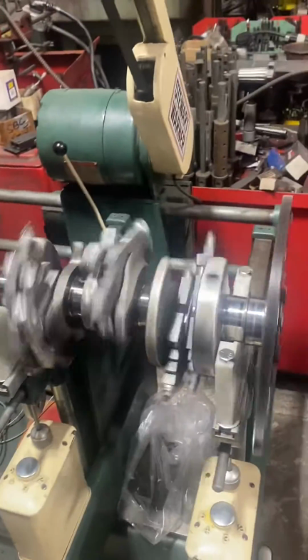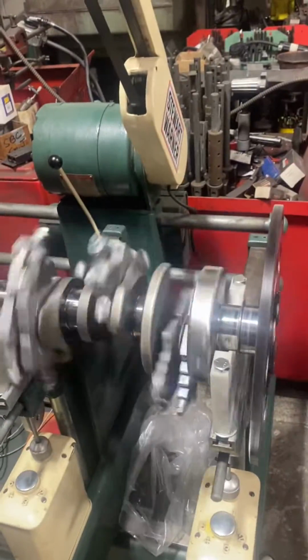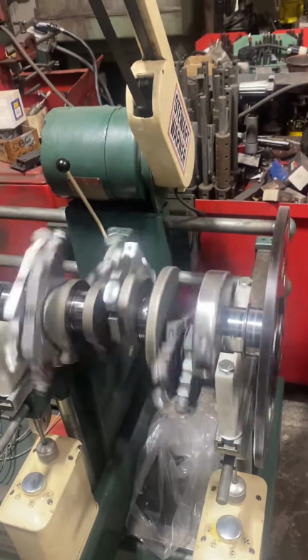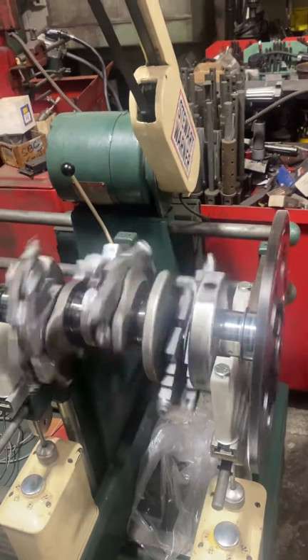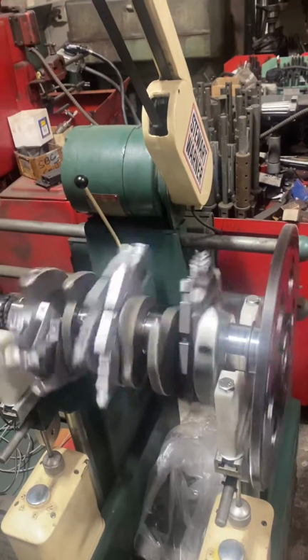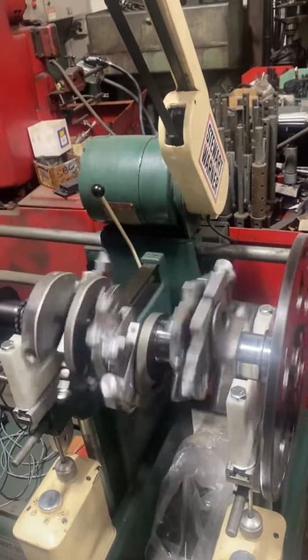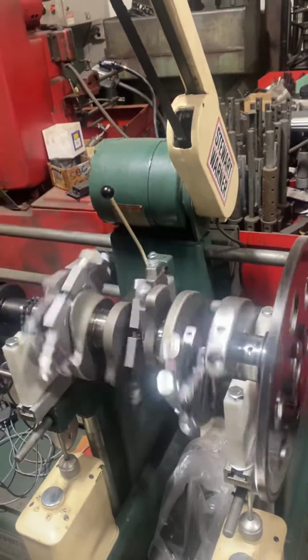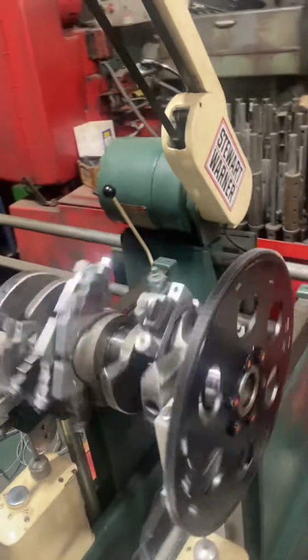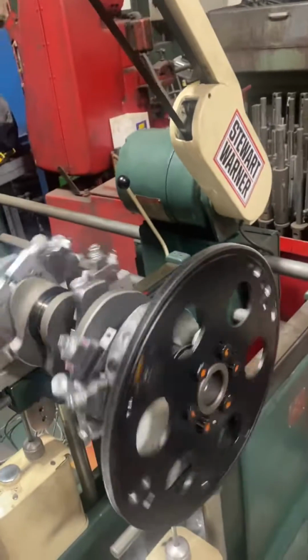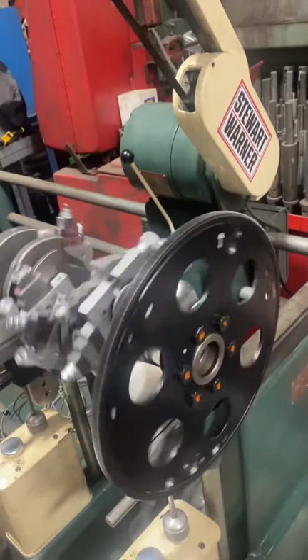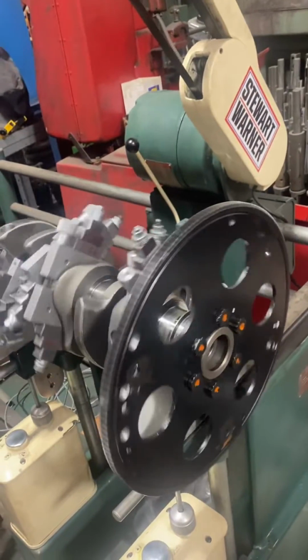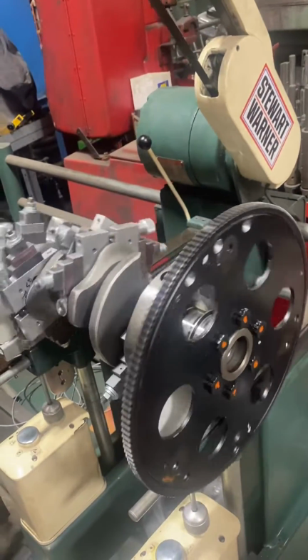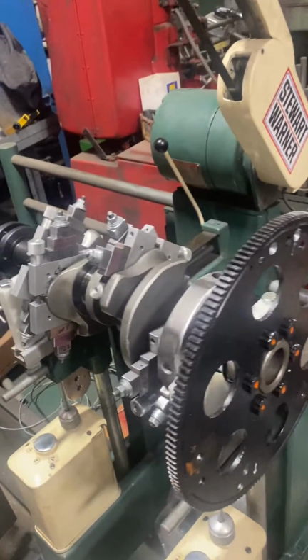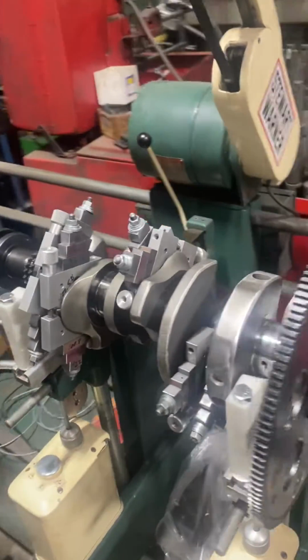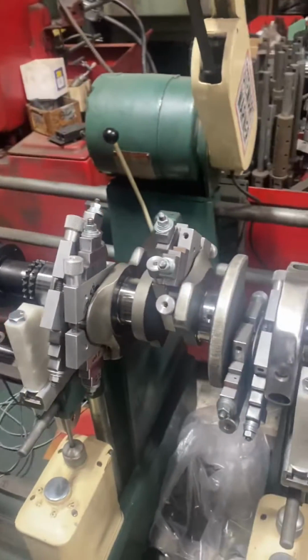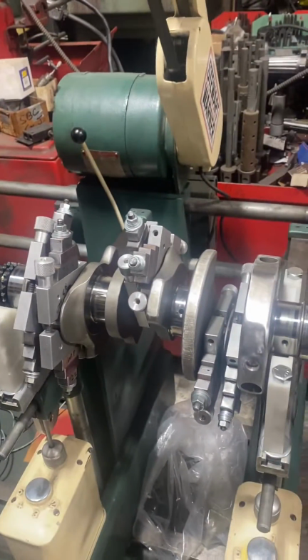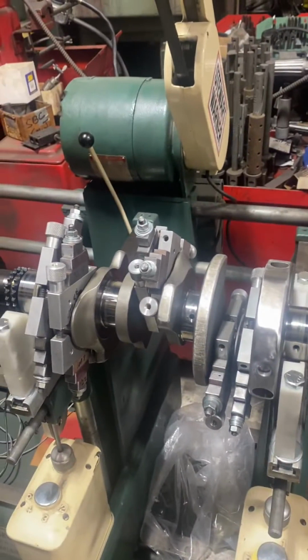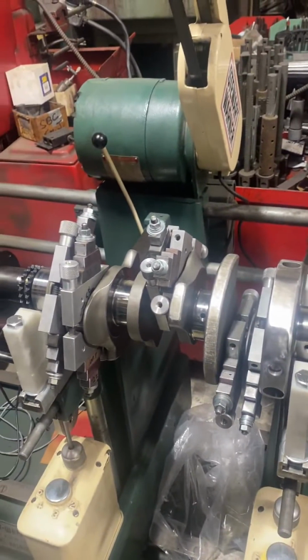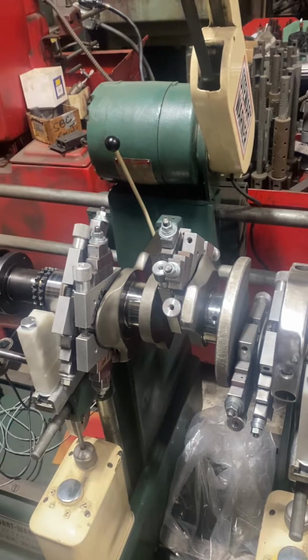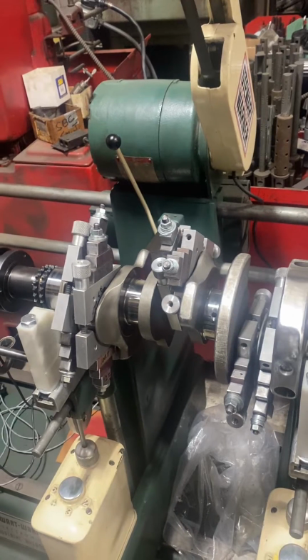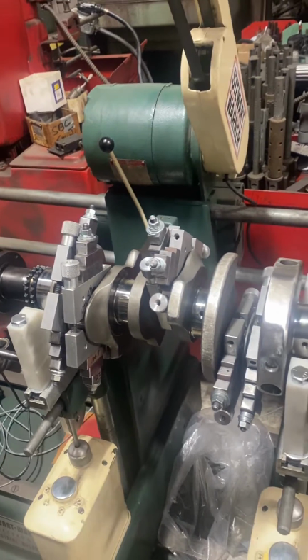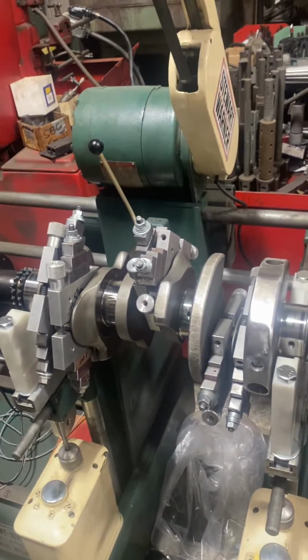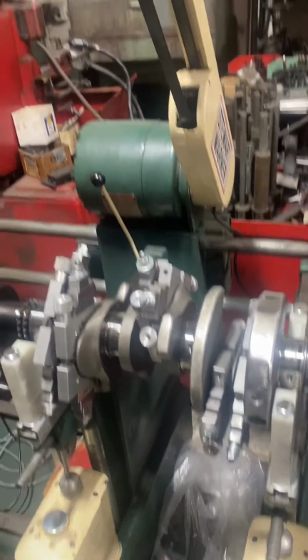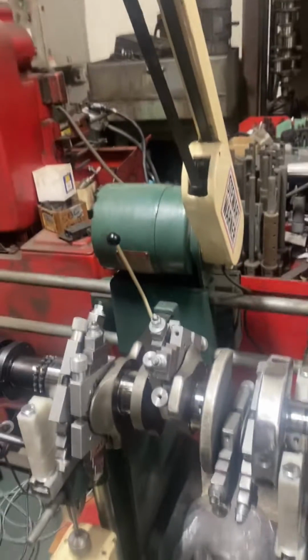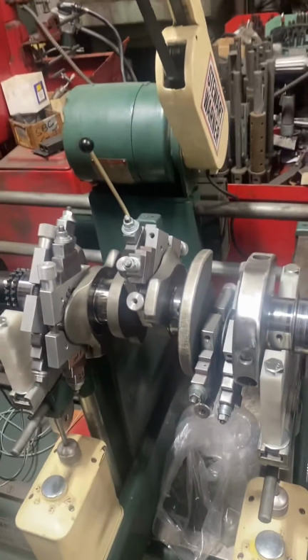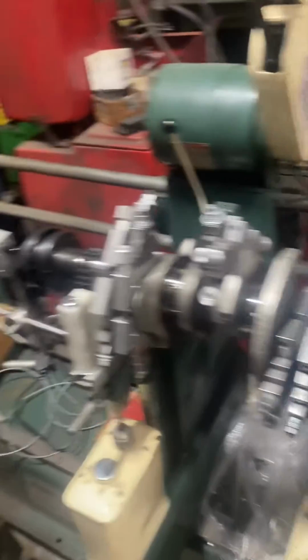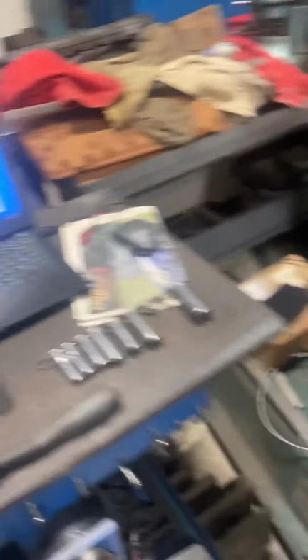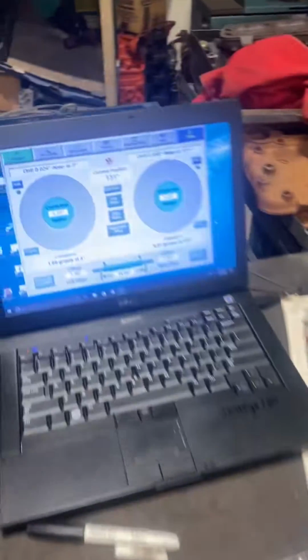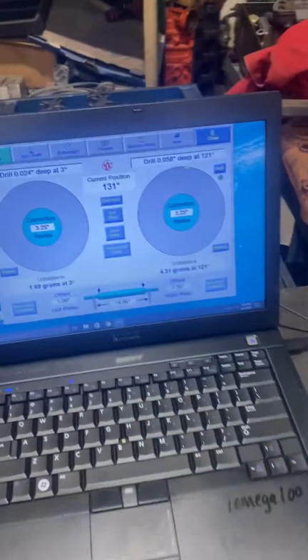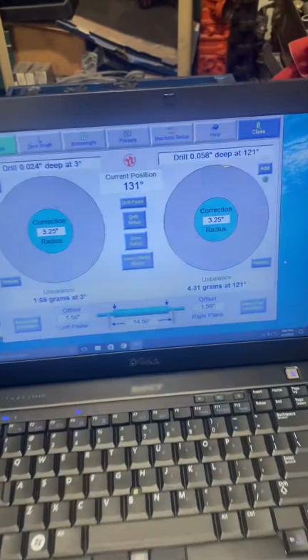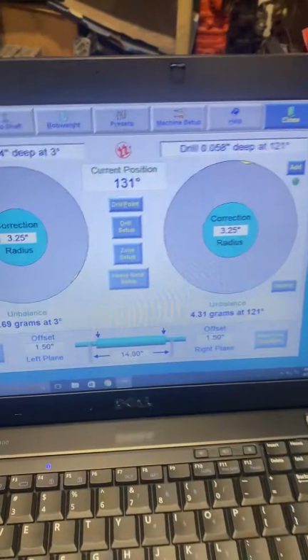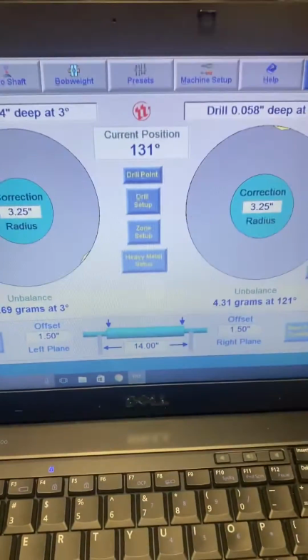What I'm doing this morning is balancing a flex plate on a Buick aftermarket forged crank, internally balanced. I'm doing it on a Stuart Warner using Turner software.